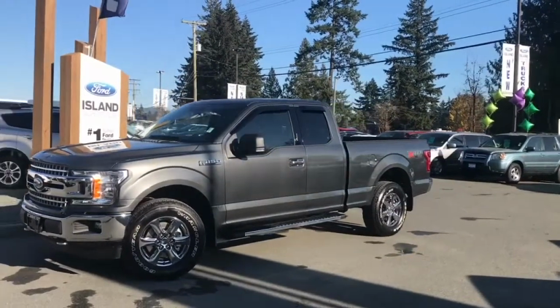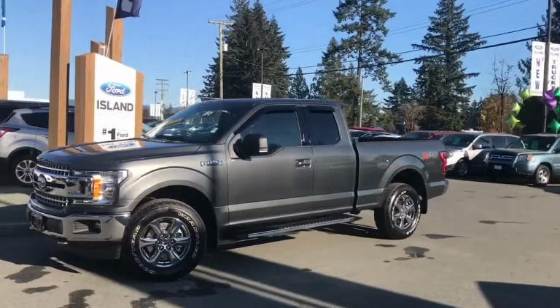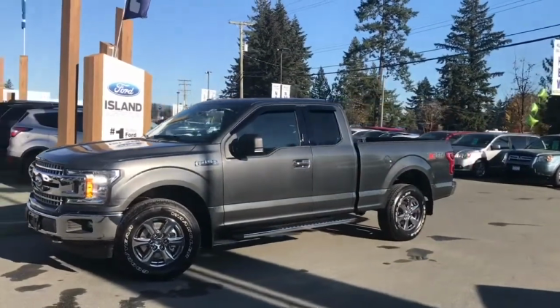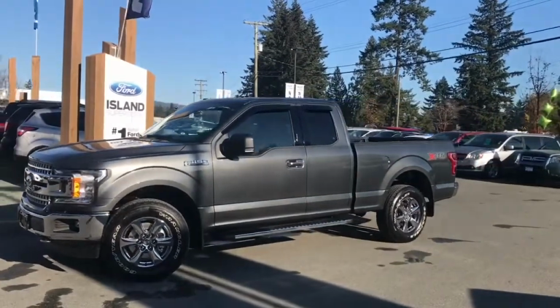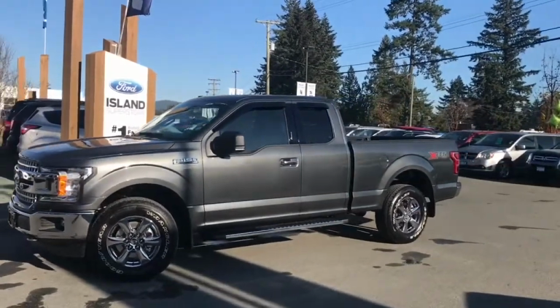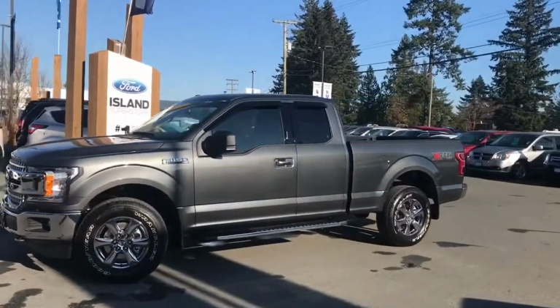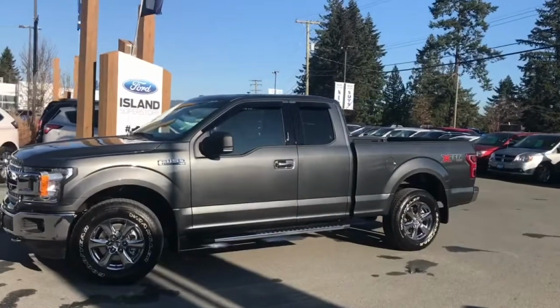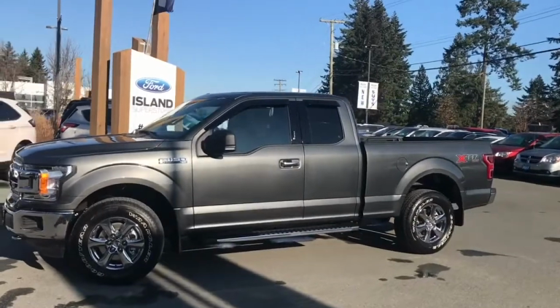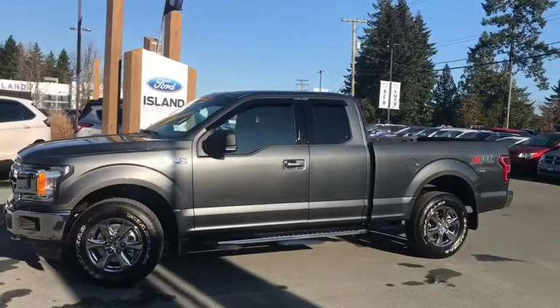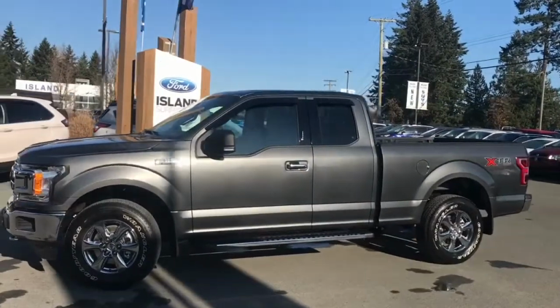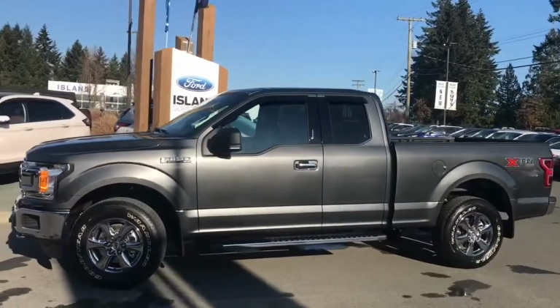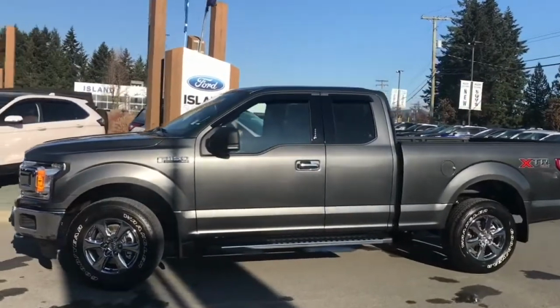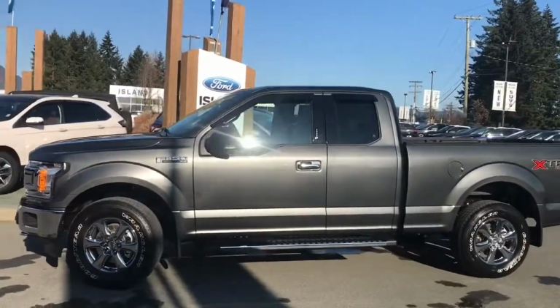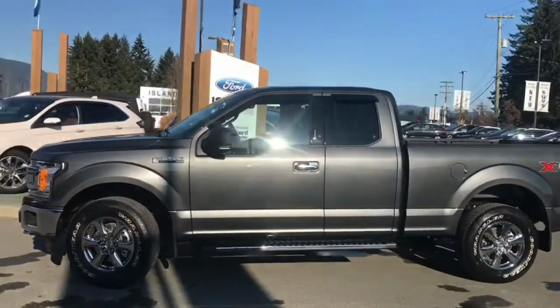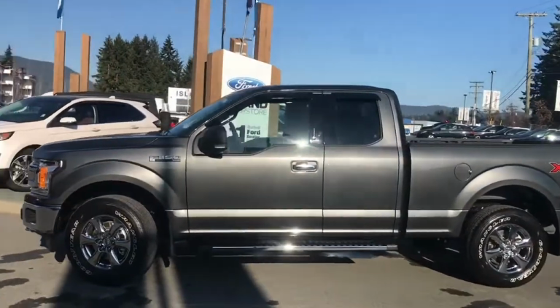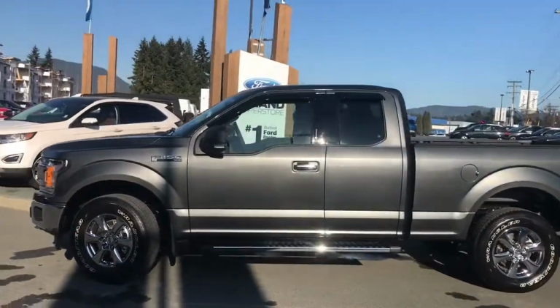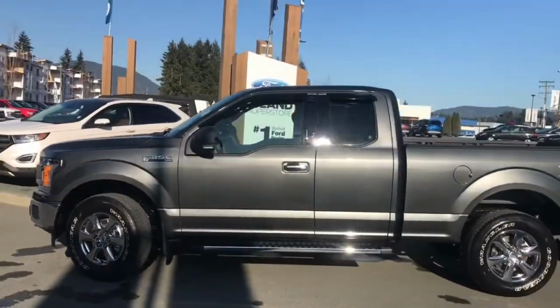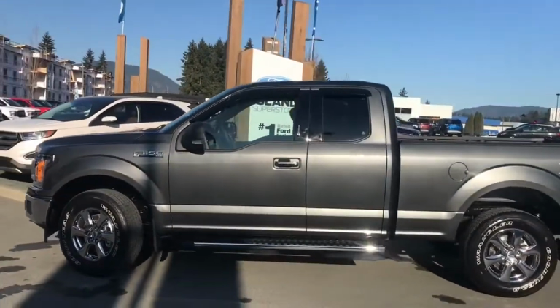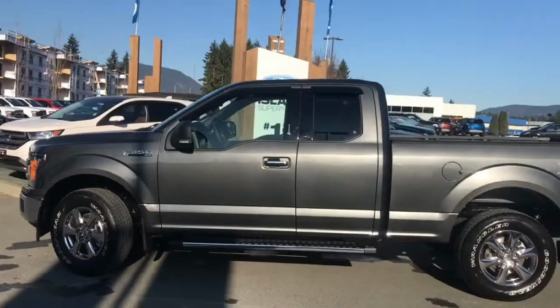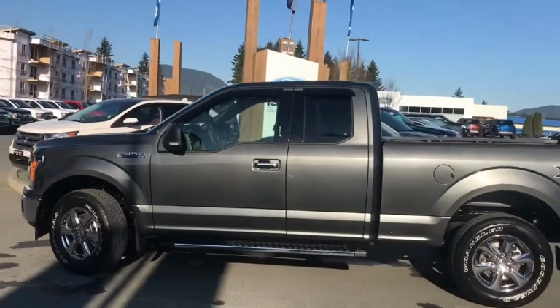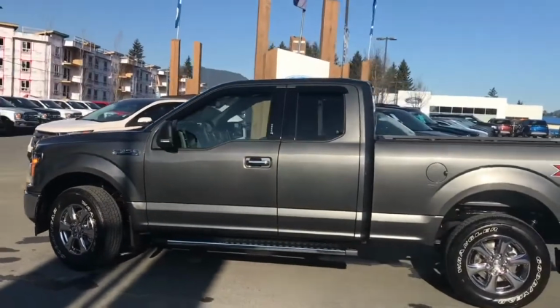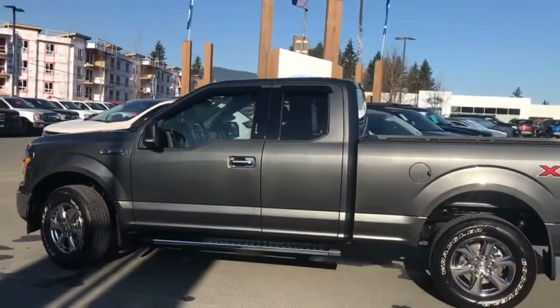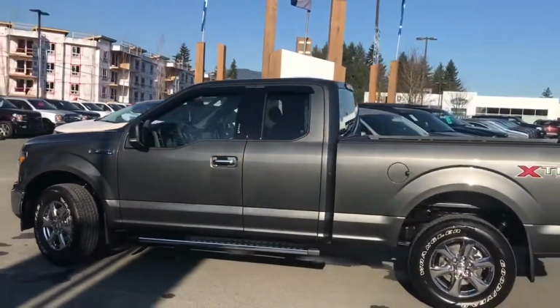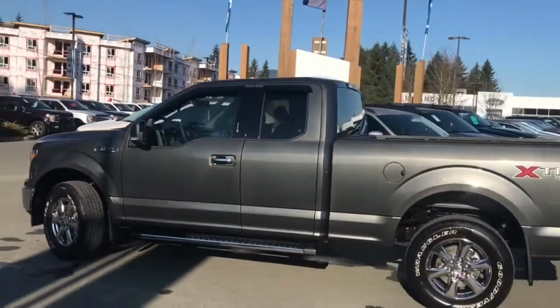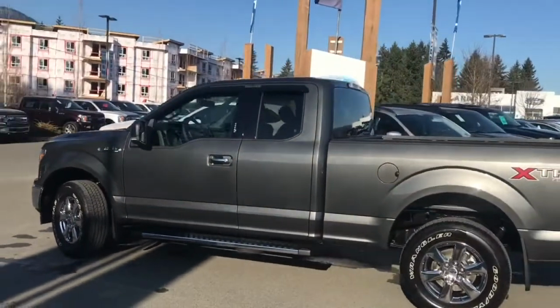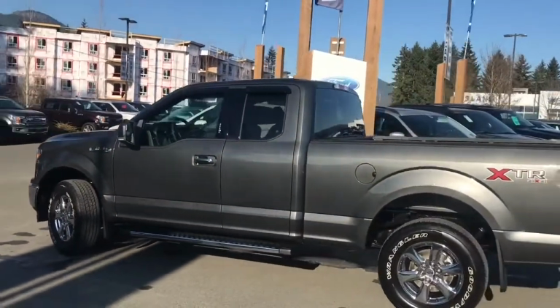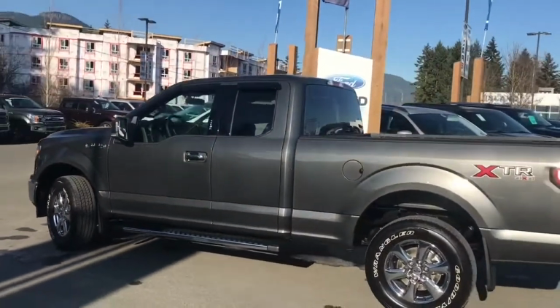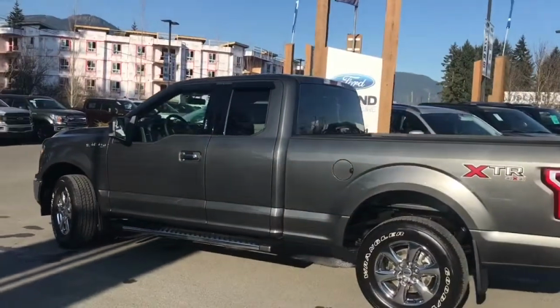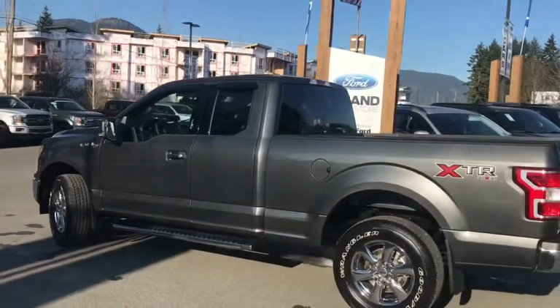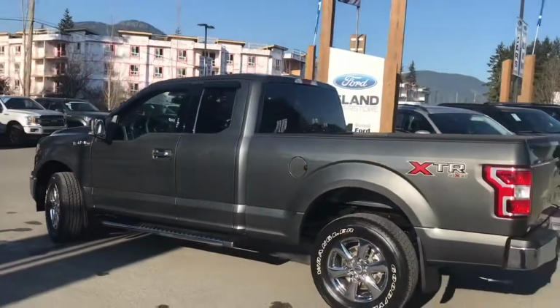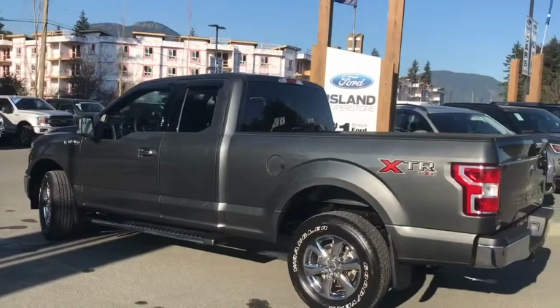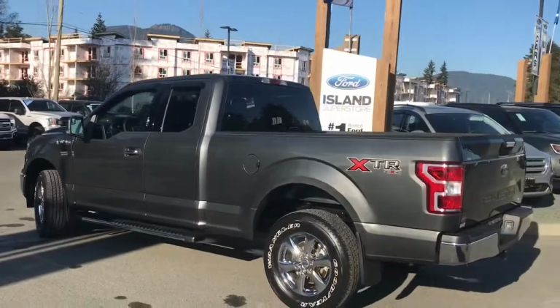Today we're looking at a 2018 F-150 XLT in magnetic with grey cloth interior, seating for five, four doors — two regular, two smaller — with a six and a half foot box. This has a 3.5 litre EcoBoost V6 engine and it's a 4x4.